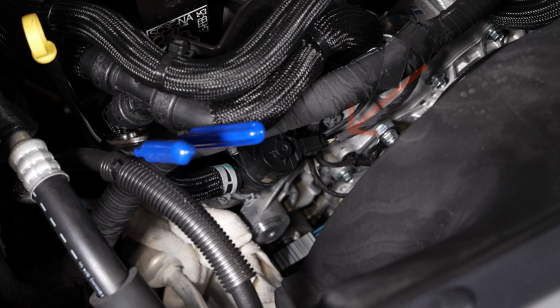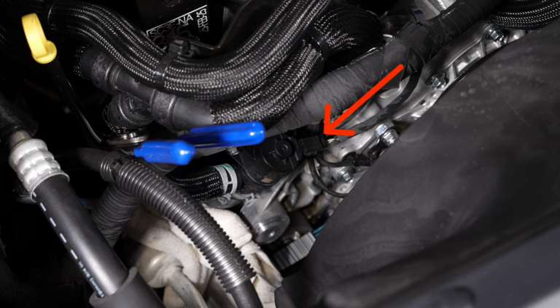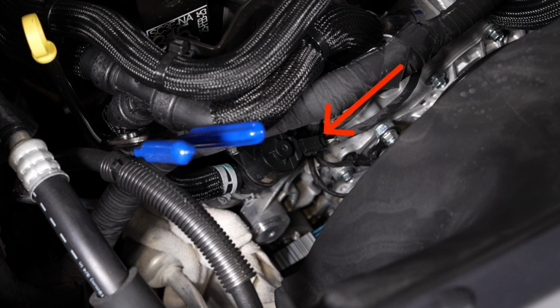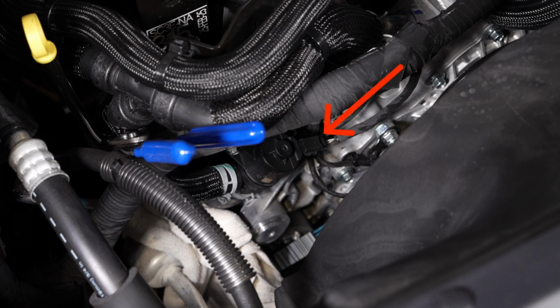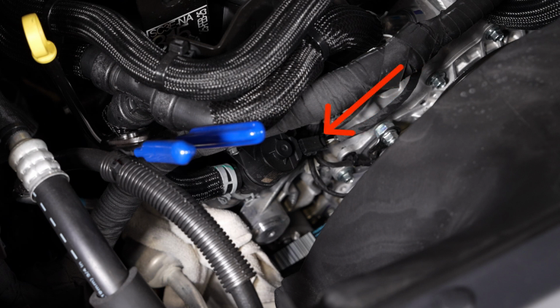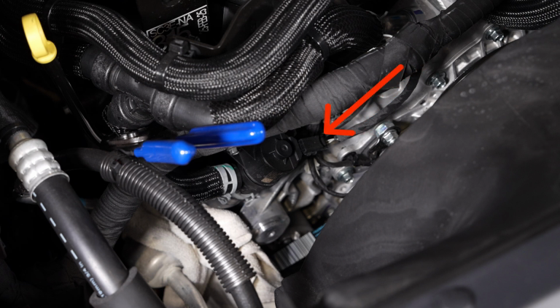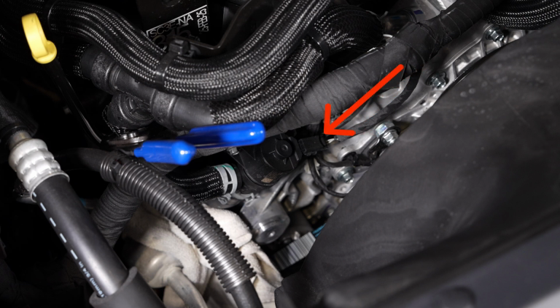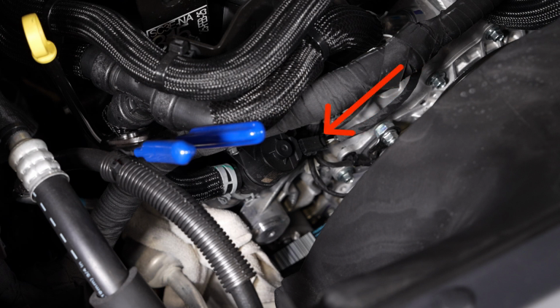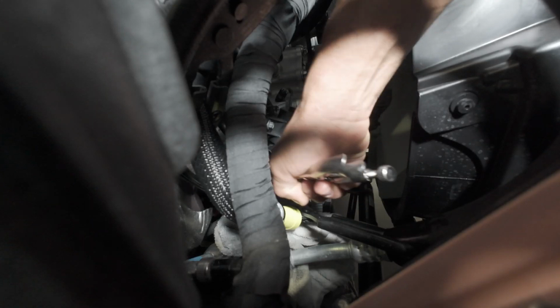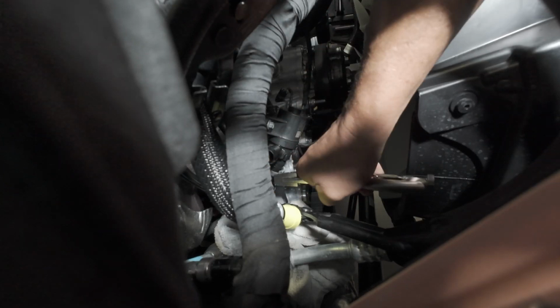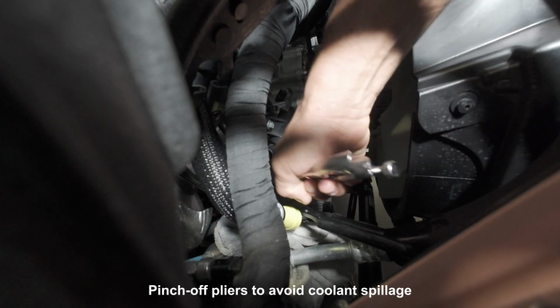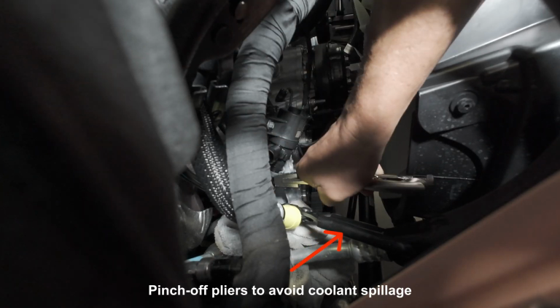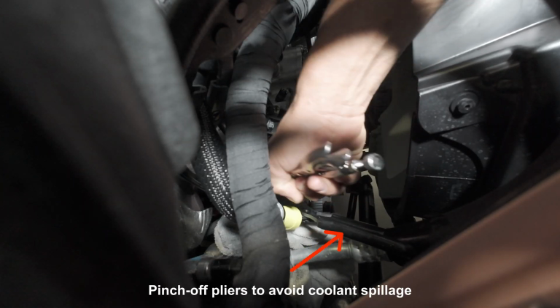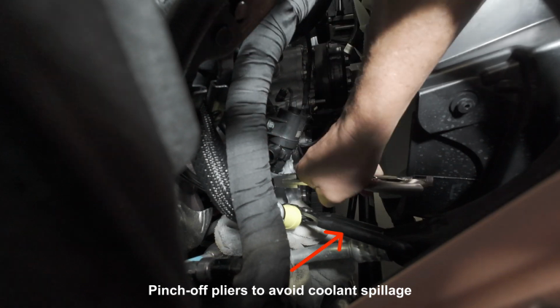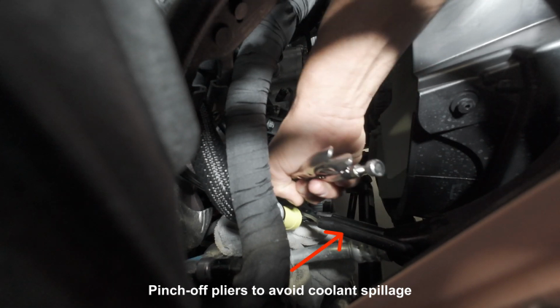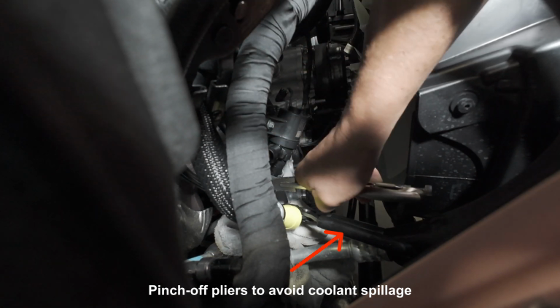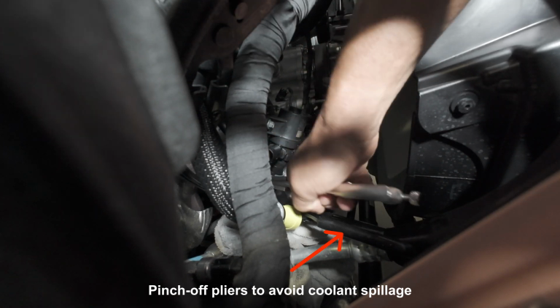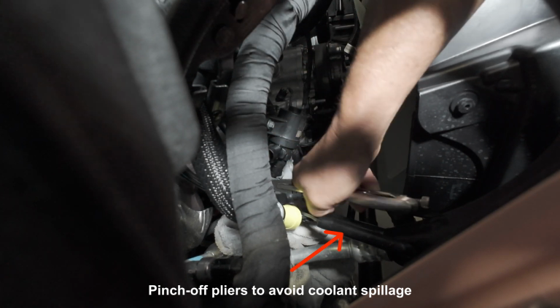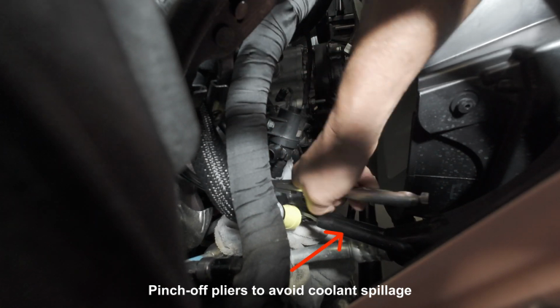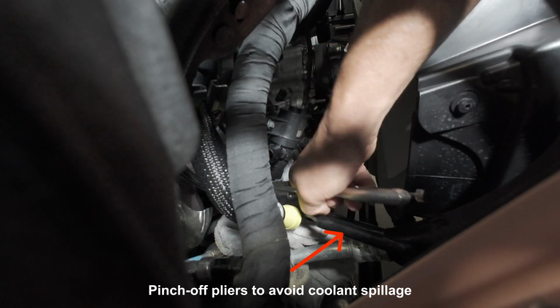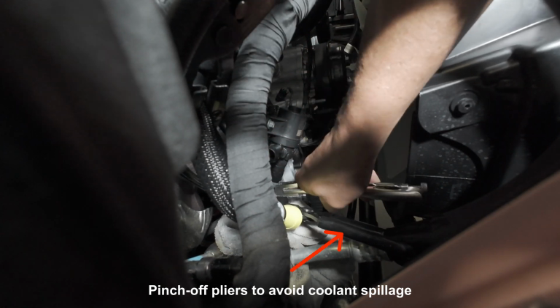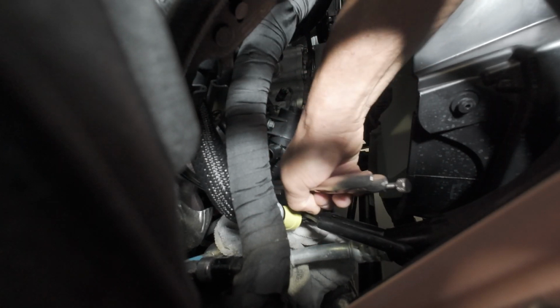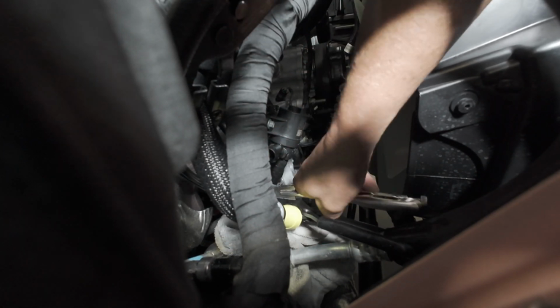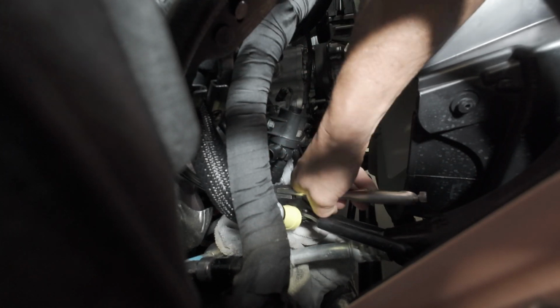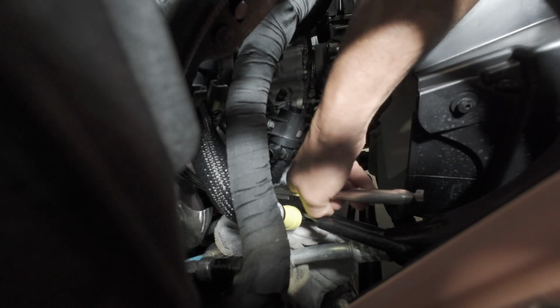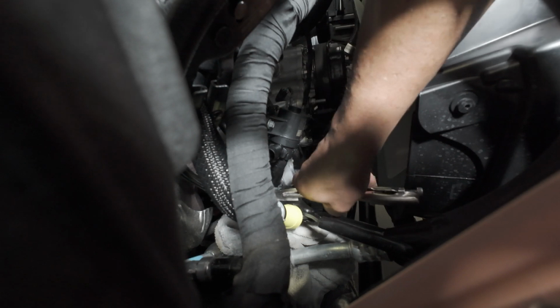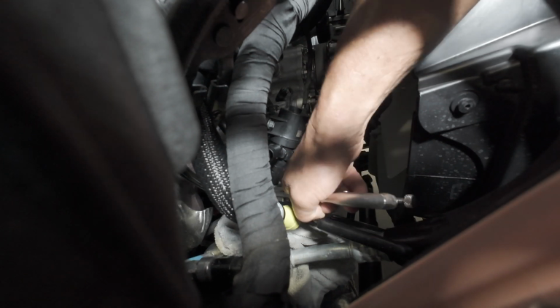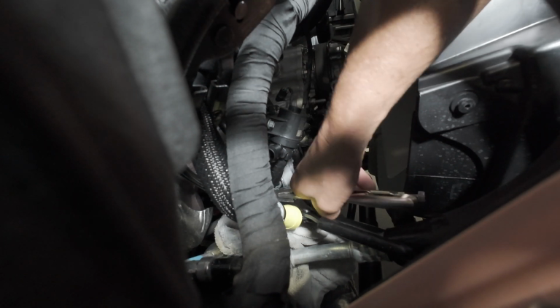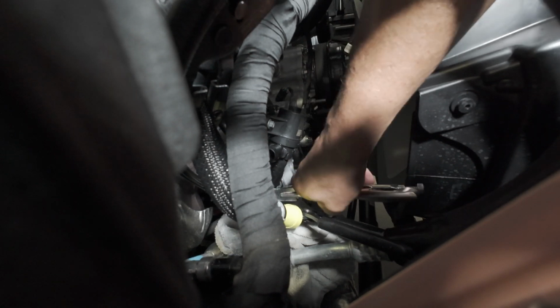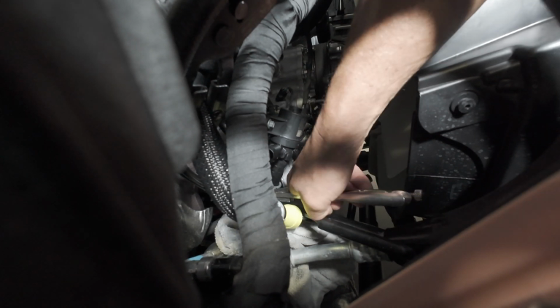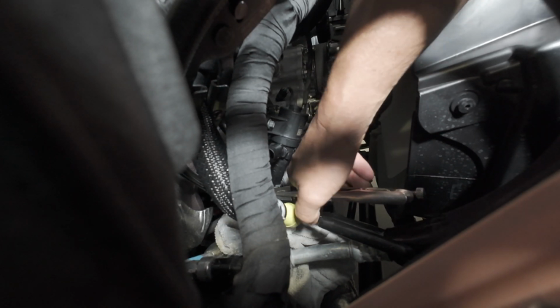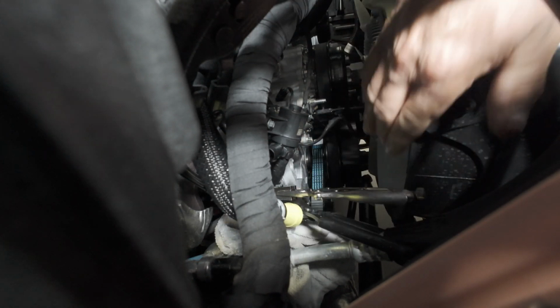Remove the electrical connector from the factory valve. Step seven, pinch off the bottom hose using another set of clamp pliers, then loosen the bottom hose clamp and disengage the clamp from the valve by wiggling it downward.